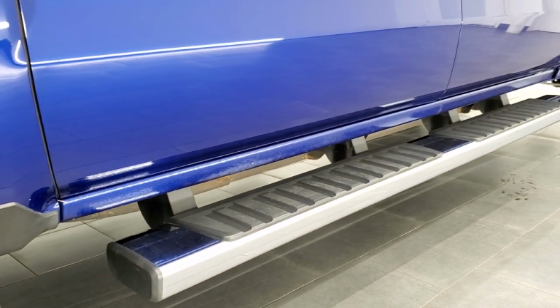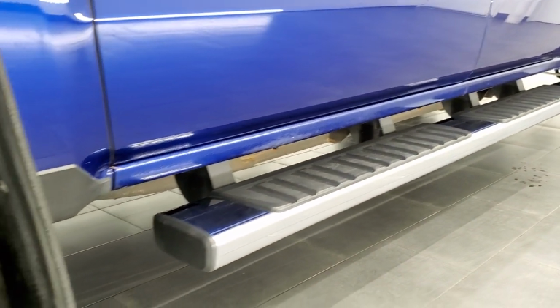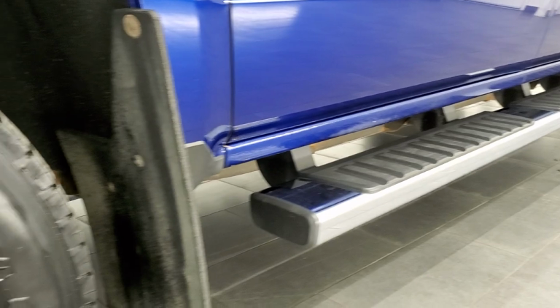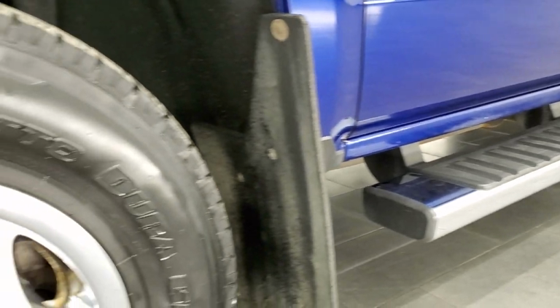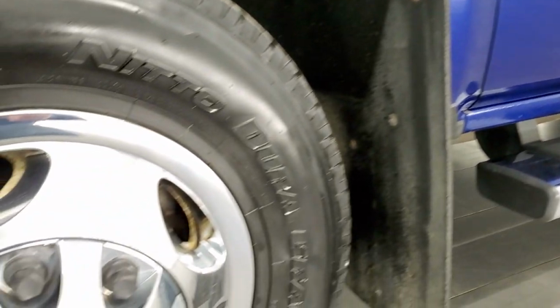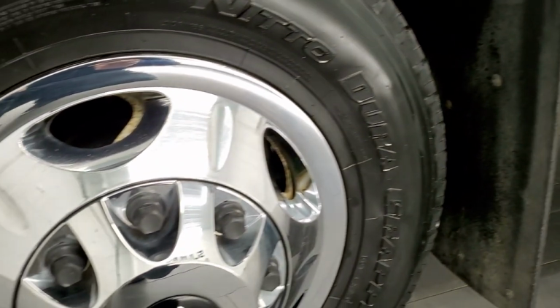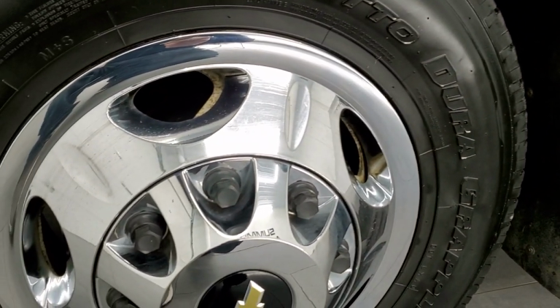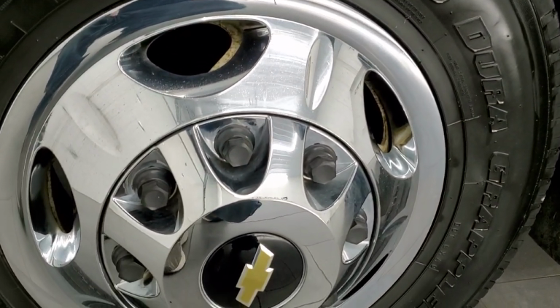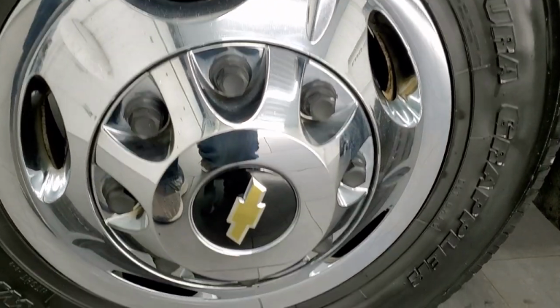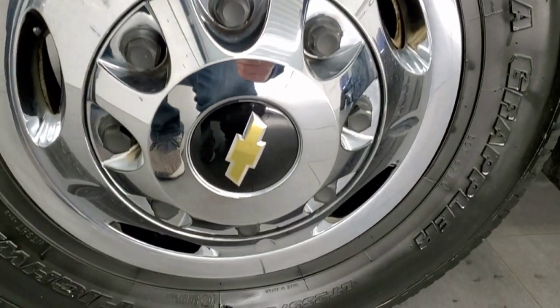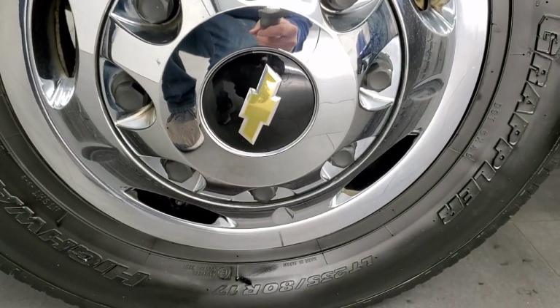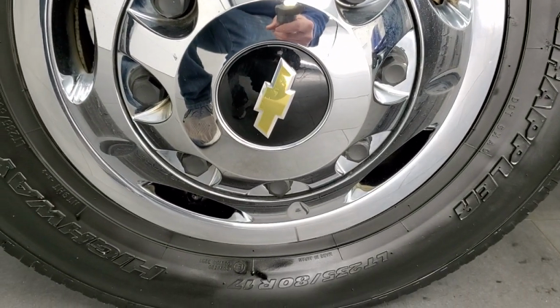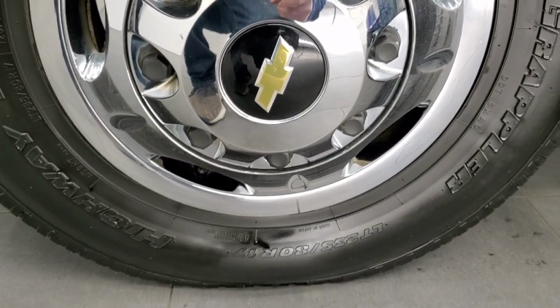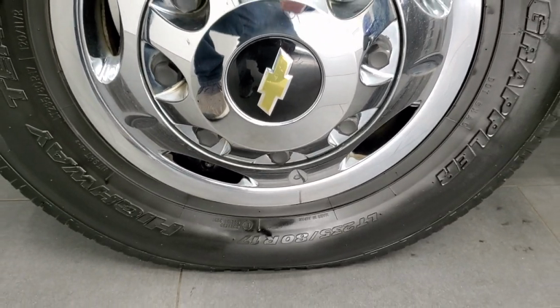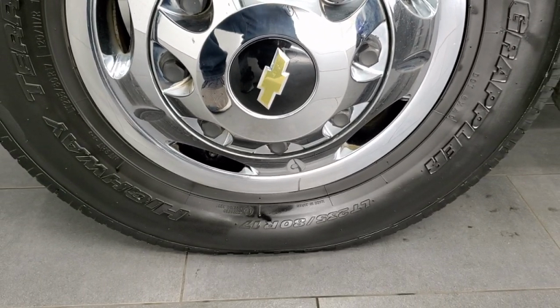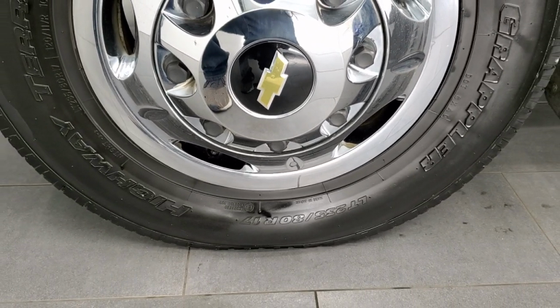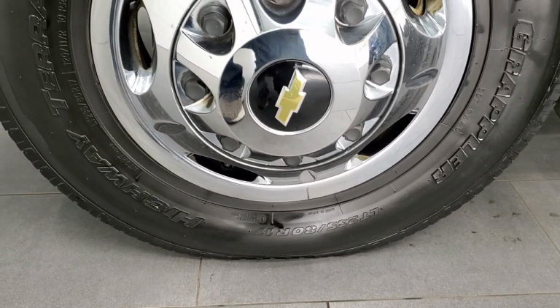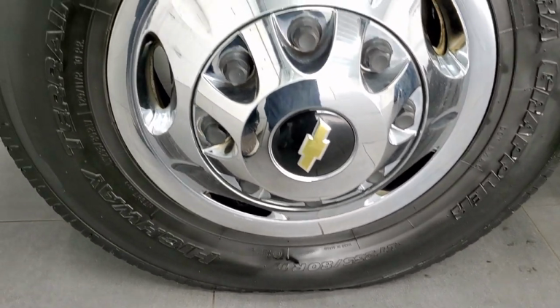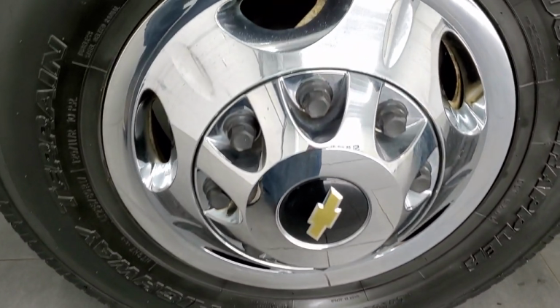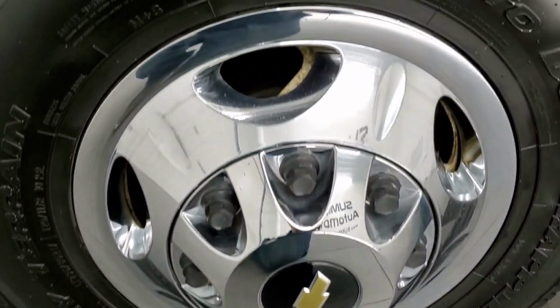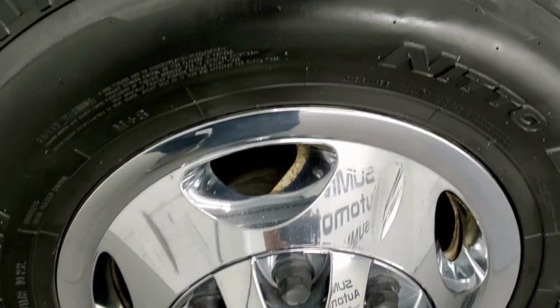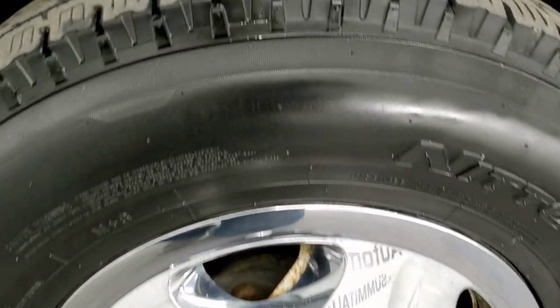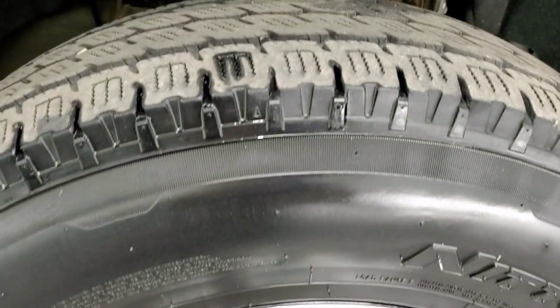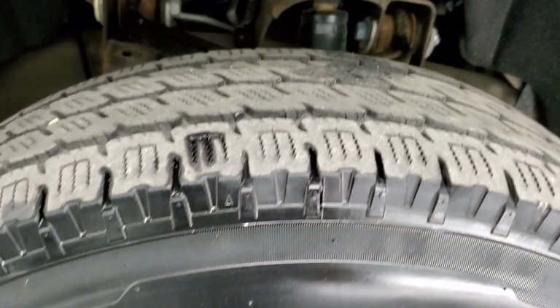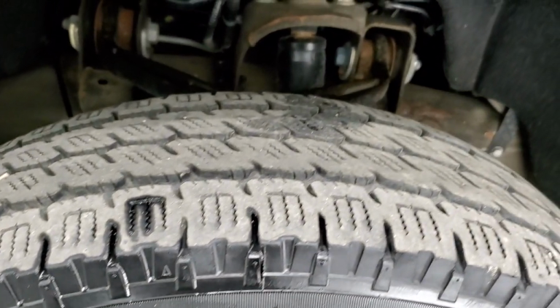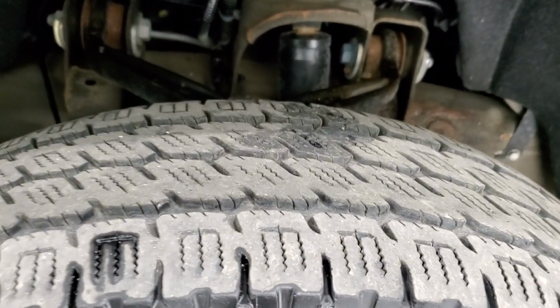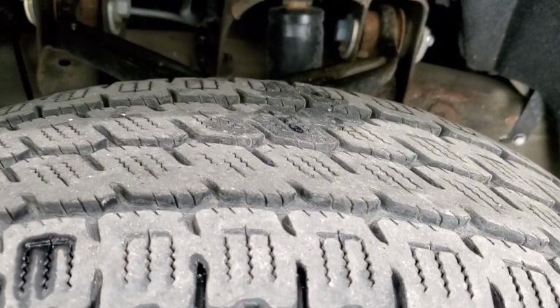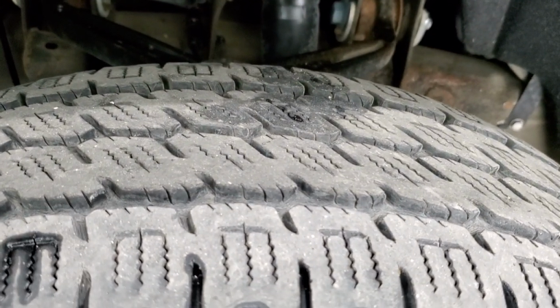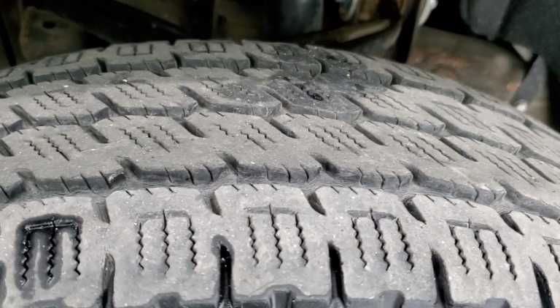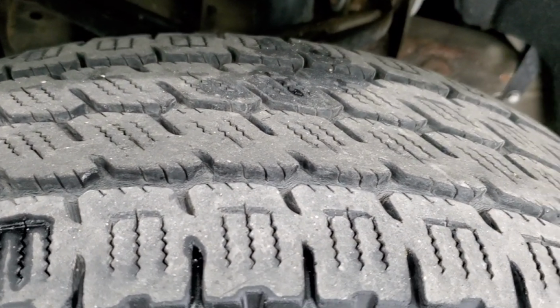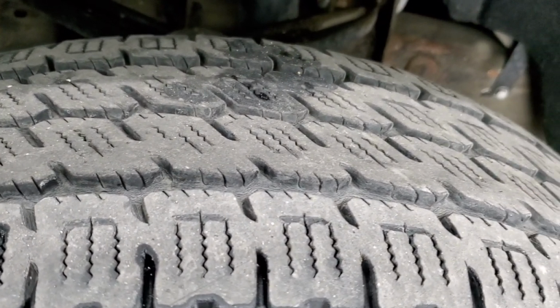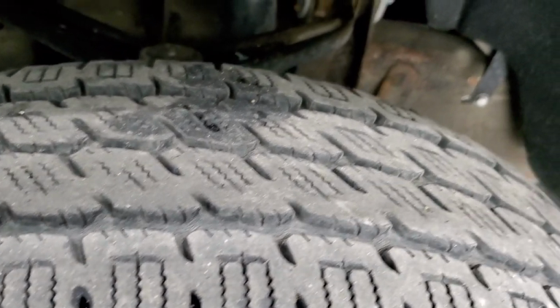This one comes with the factory steel rims with the chrome wheel simulators. They're in pretty nice shape, and it has Nitto Dura Grappler Highway Terrain tires — LT 235/80R17 — and these tires have right around half the tread left on them.